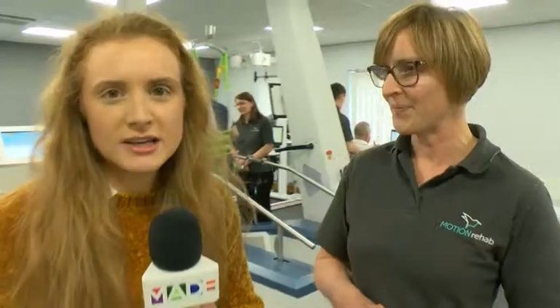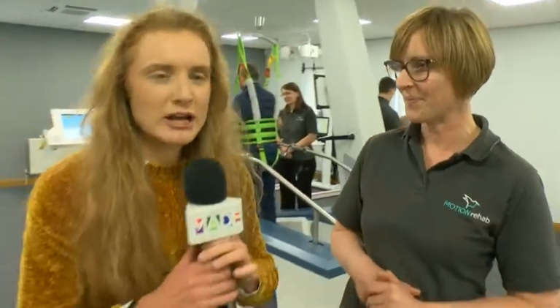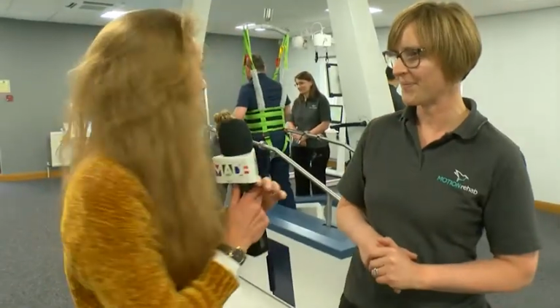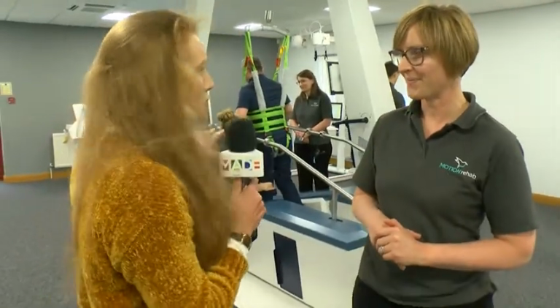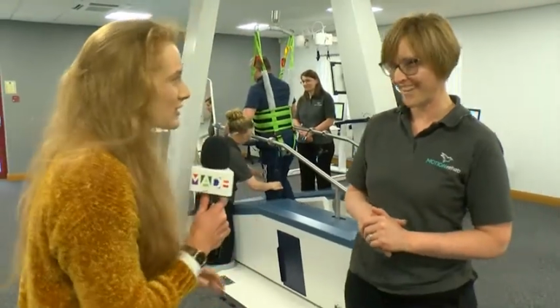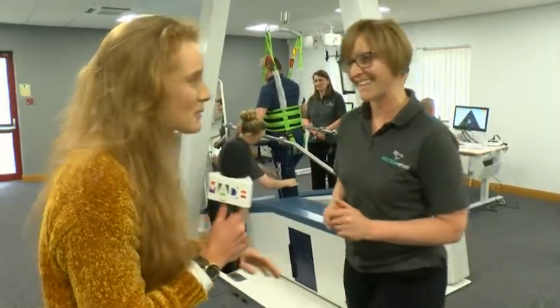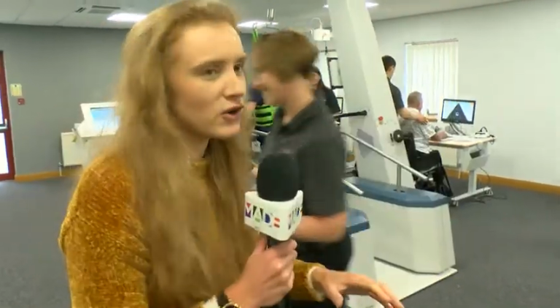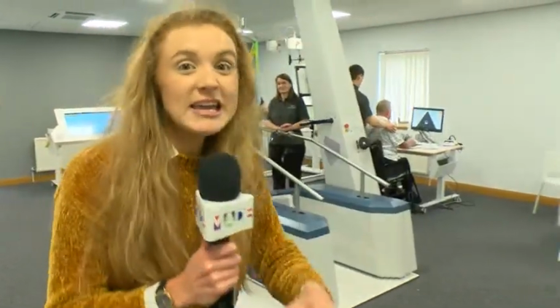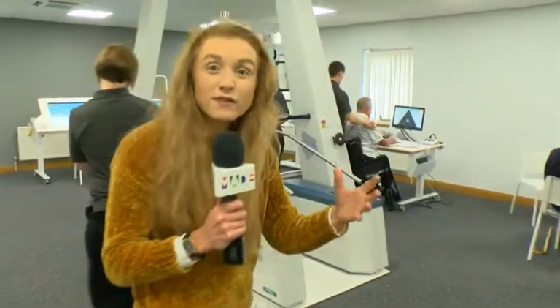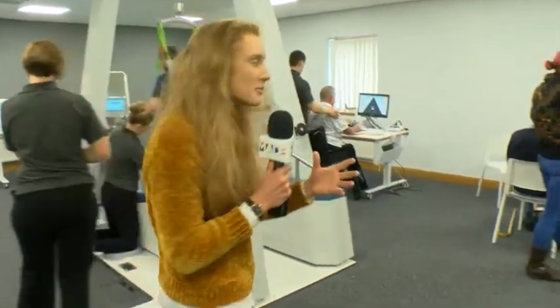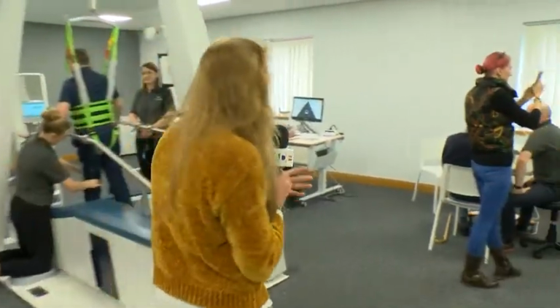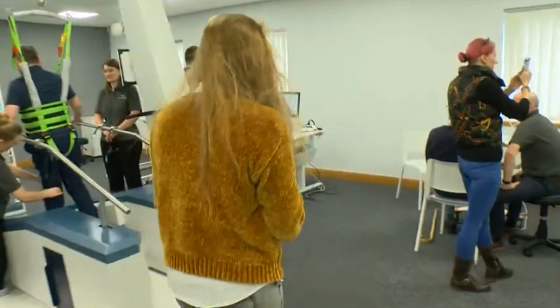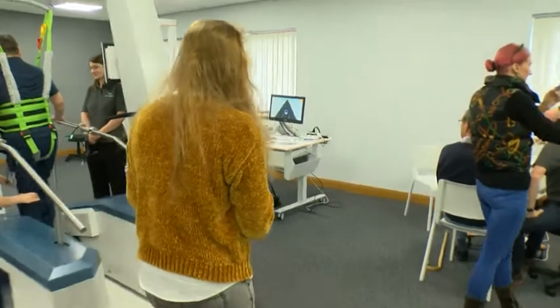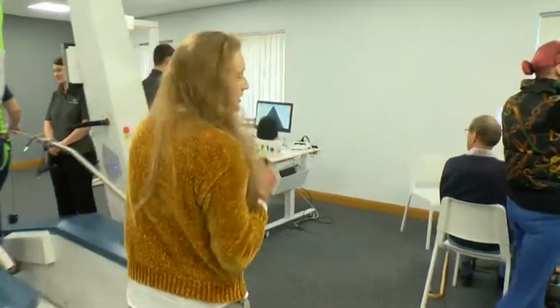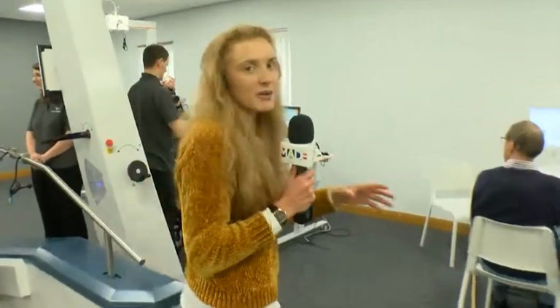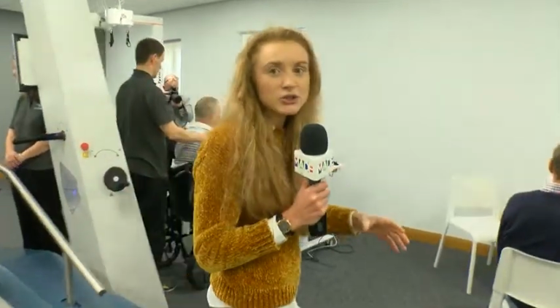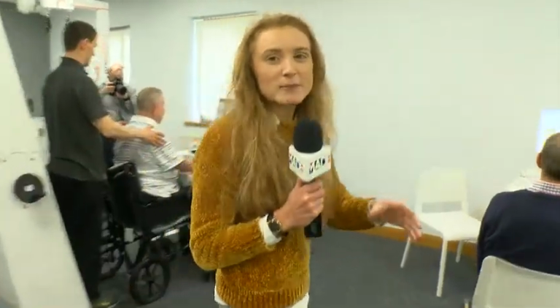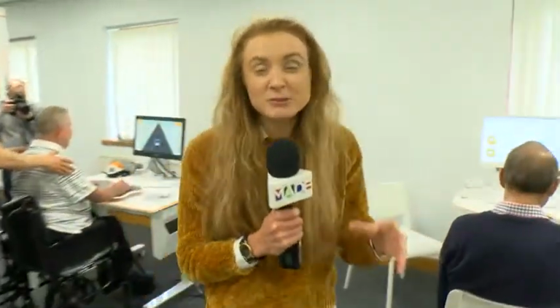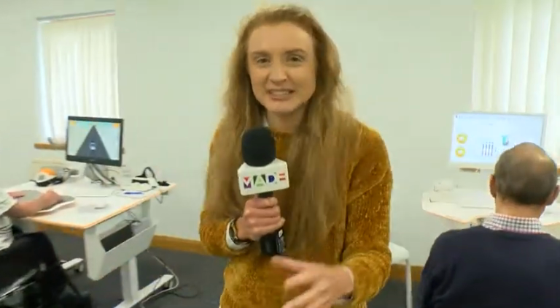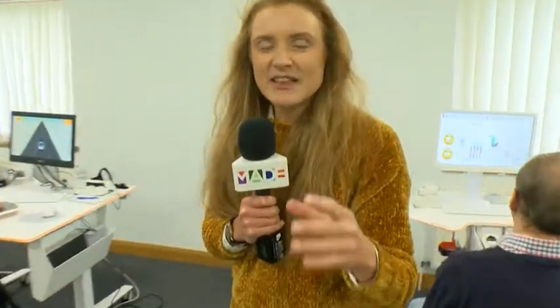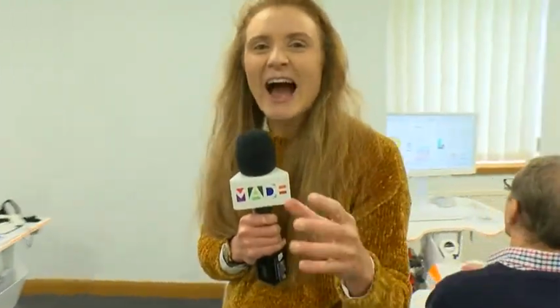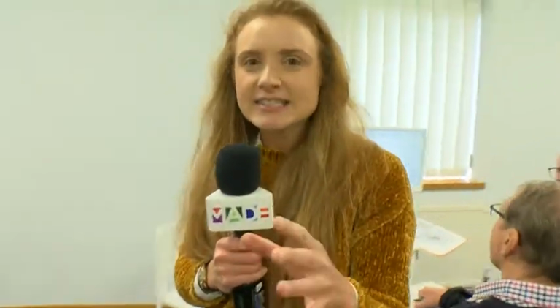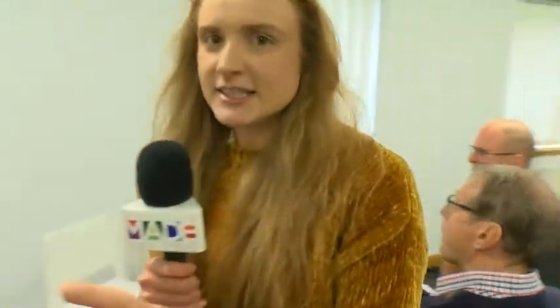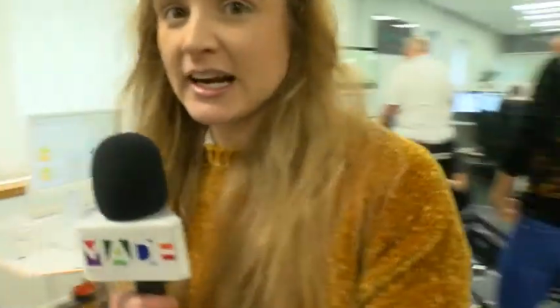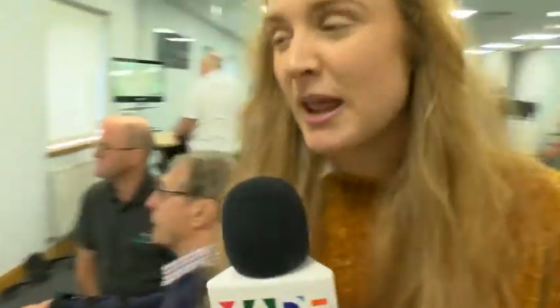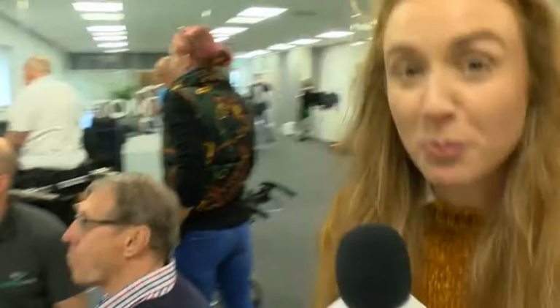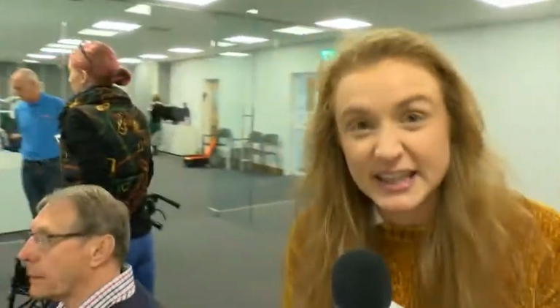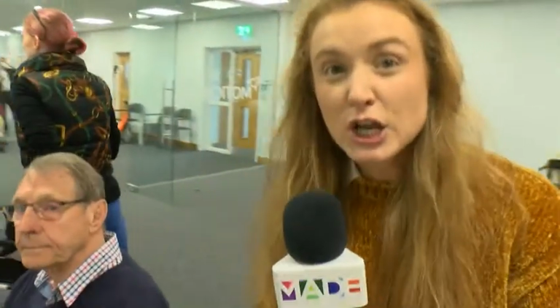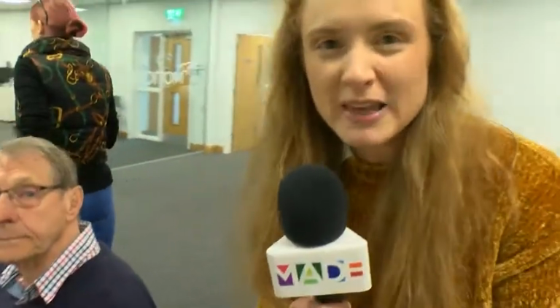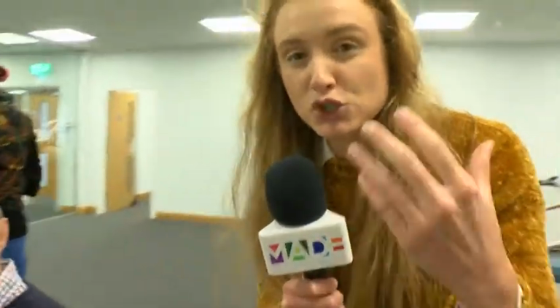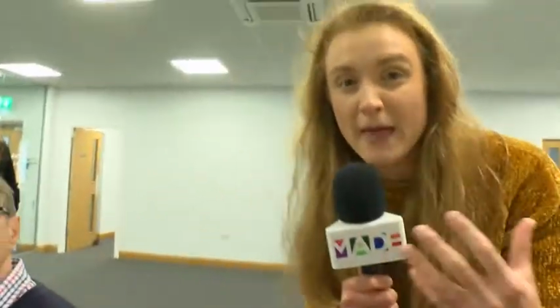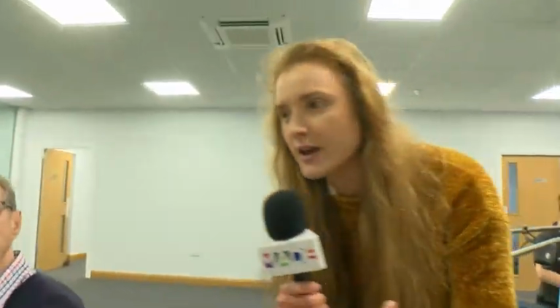Absolutely incredible. If you follow me this way, we're going to meet some of the patients who've been able to experience this high-intensity clinic — repeating things to train their brain up.